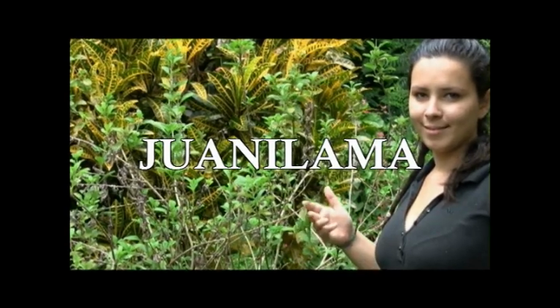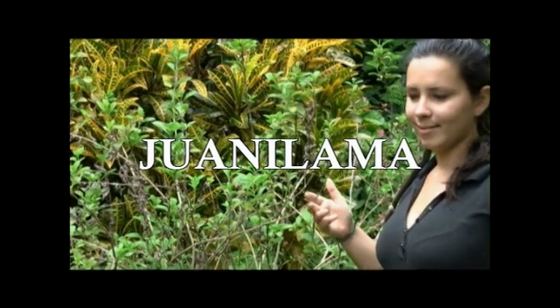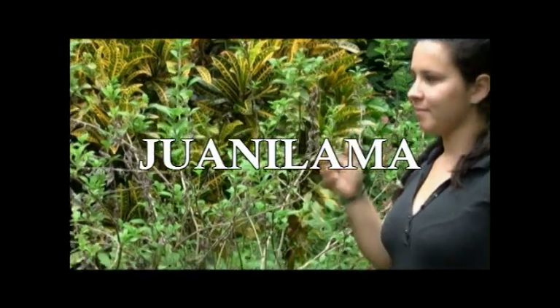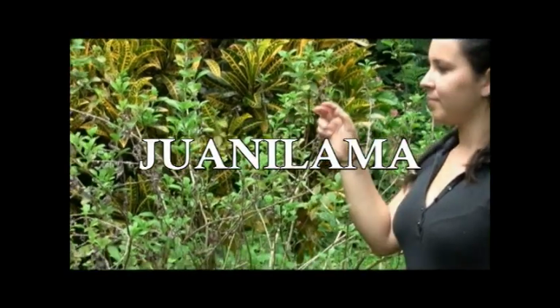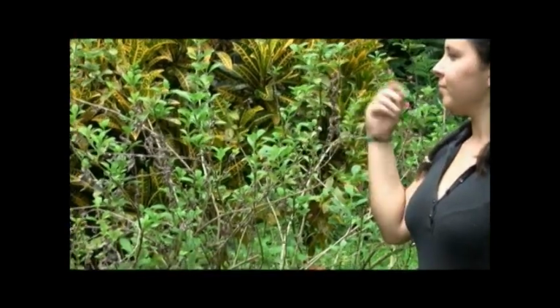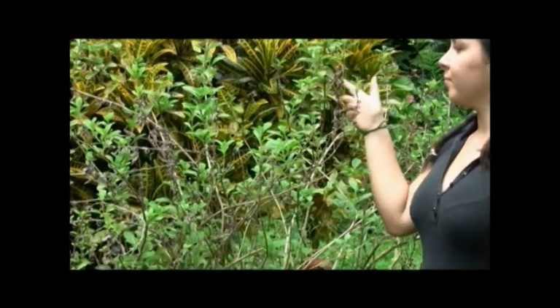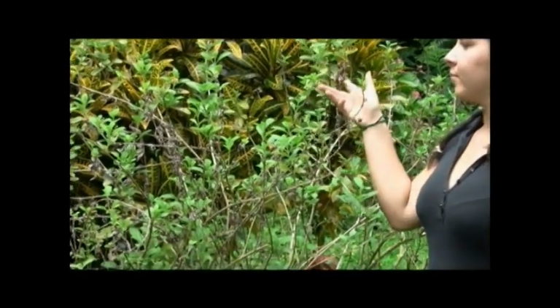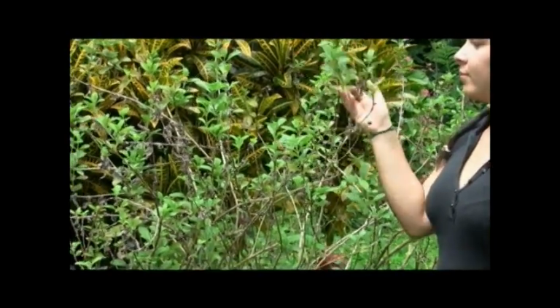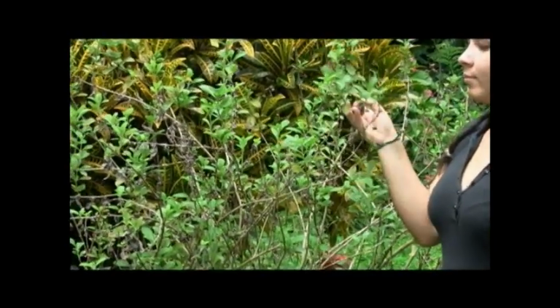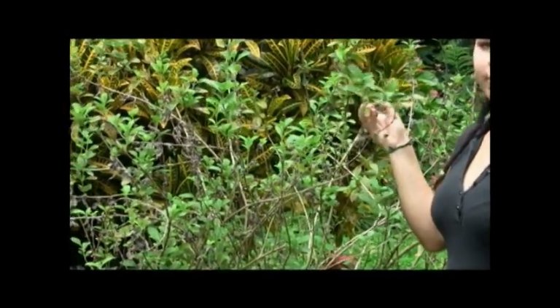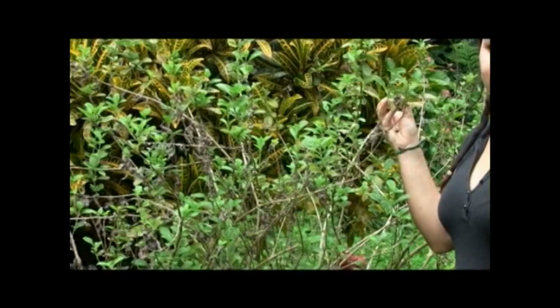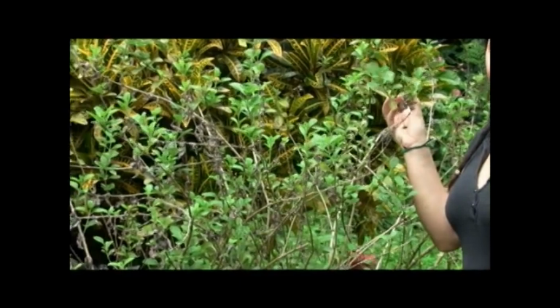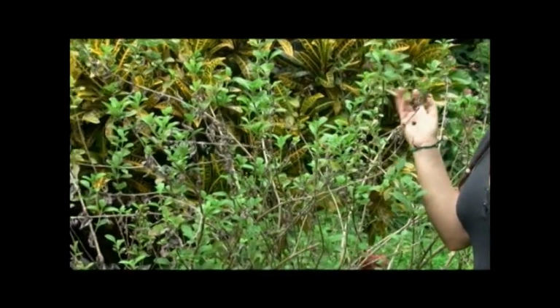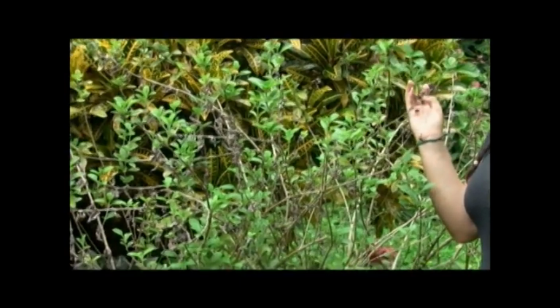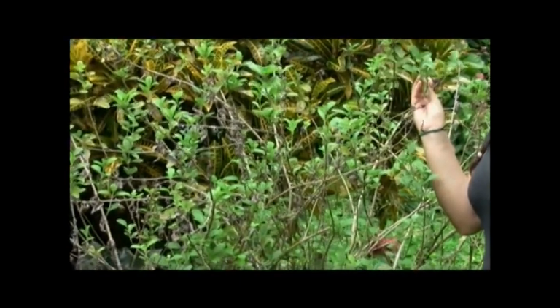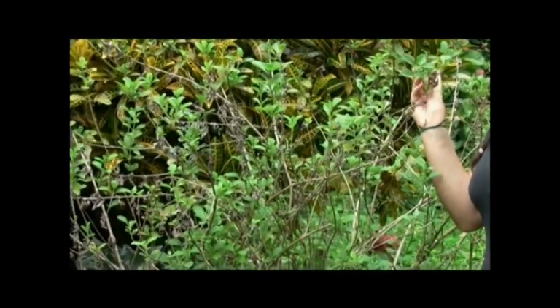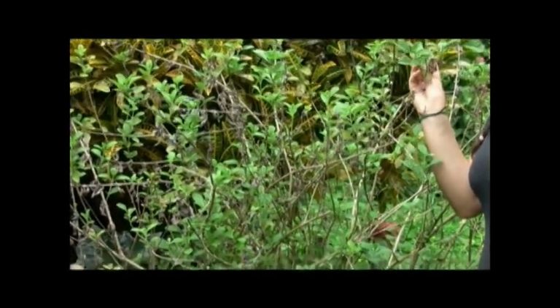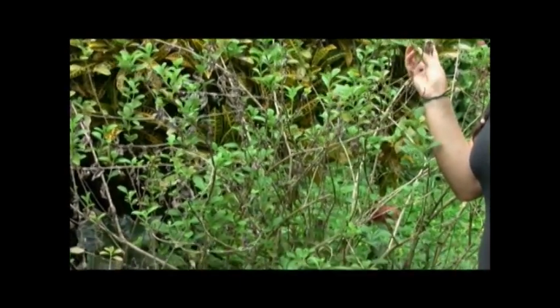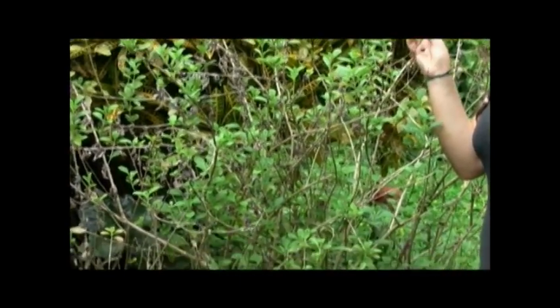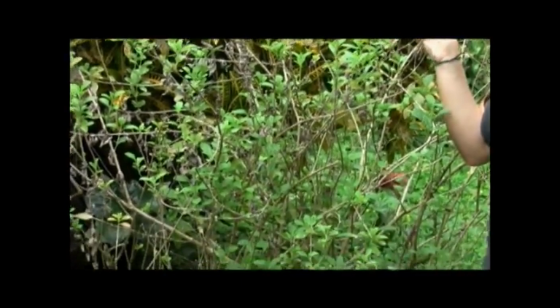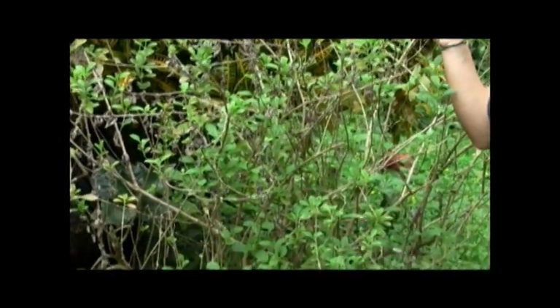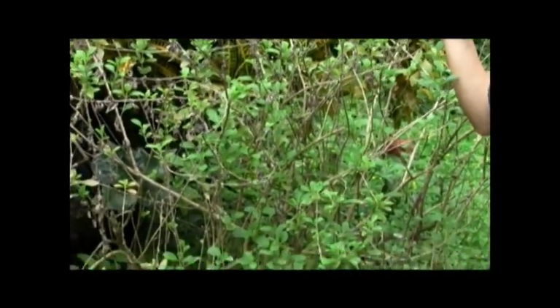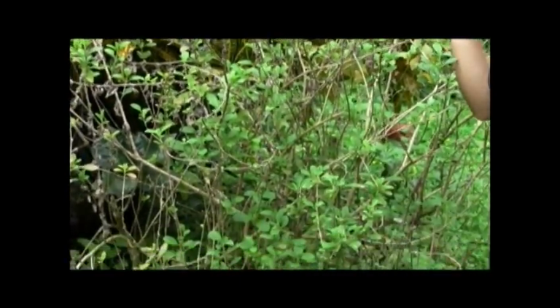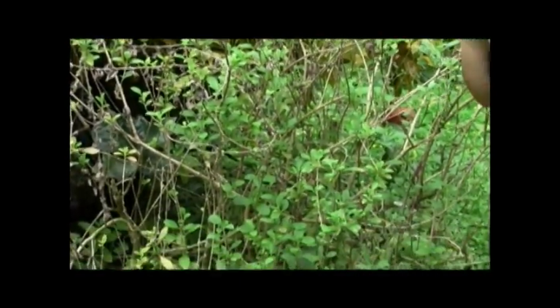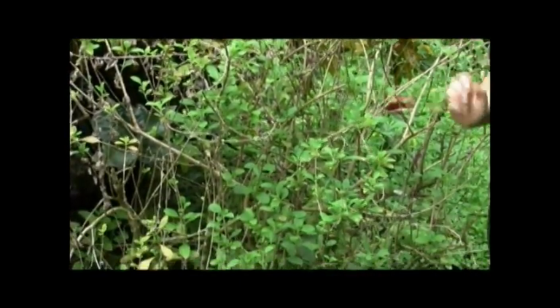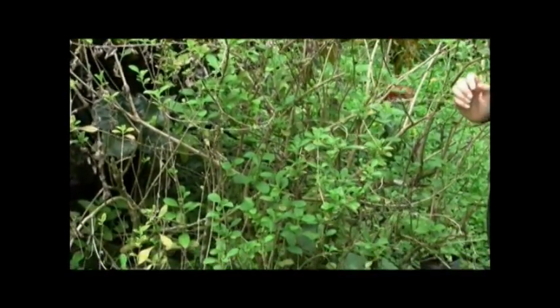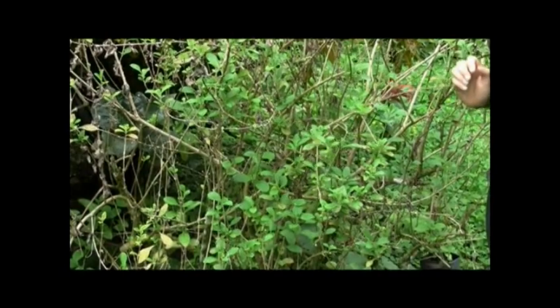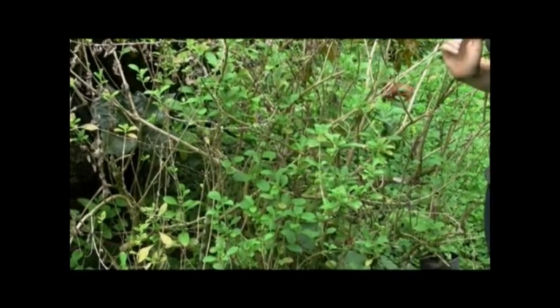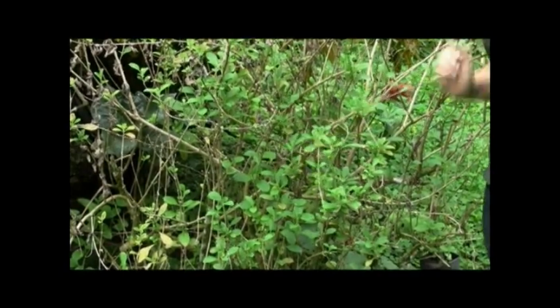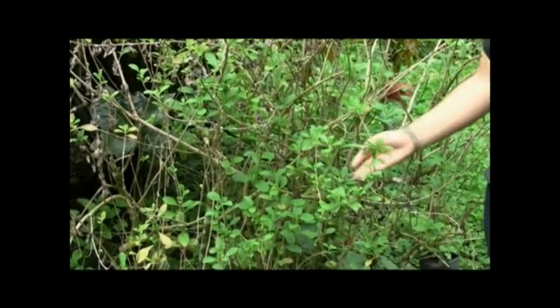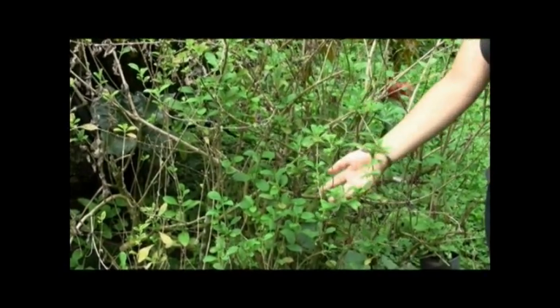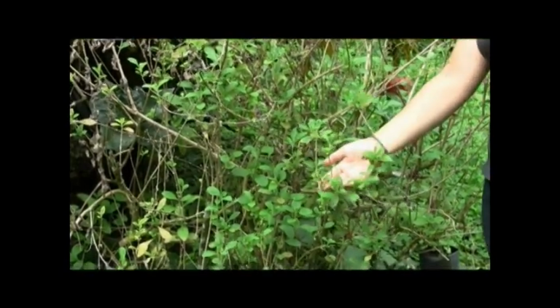Wani Lama is native to the American continent and in Costa Rica it is a popular medicinal herb which is grown in patios and backyards at most elevations of the country.